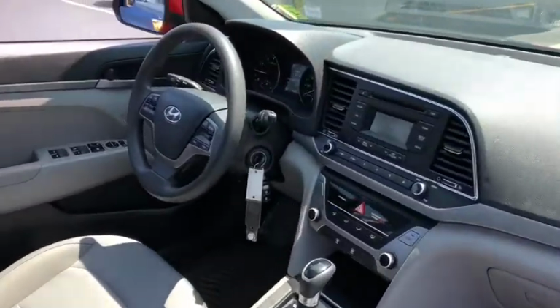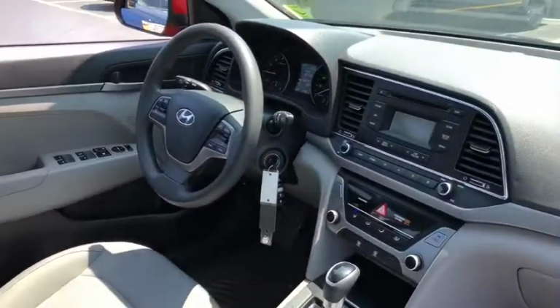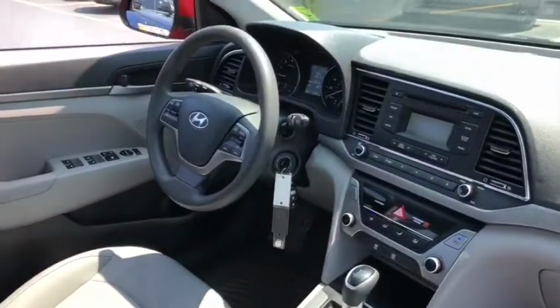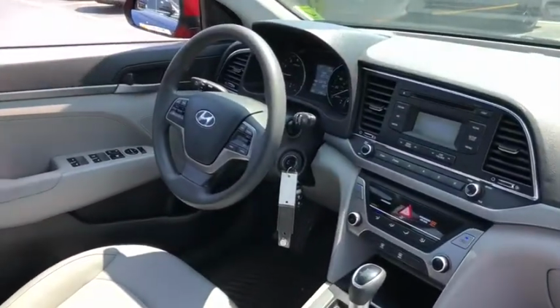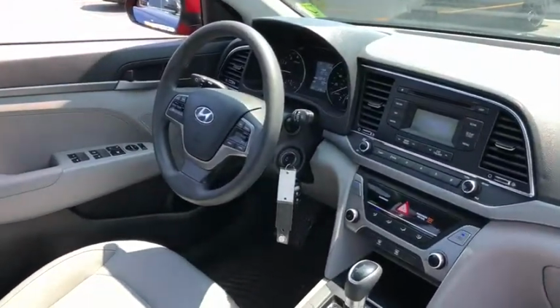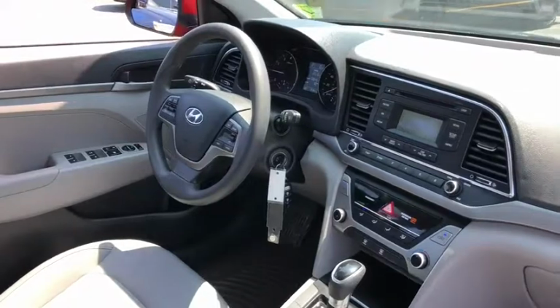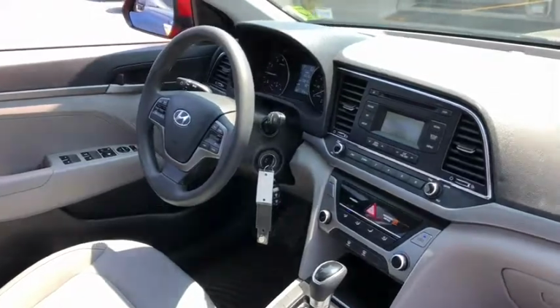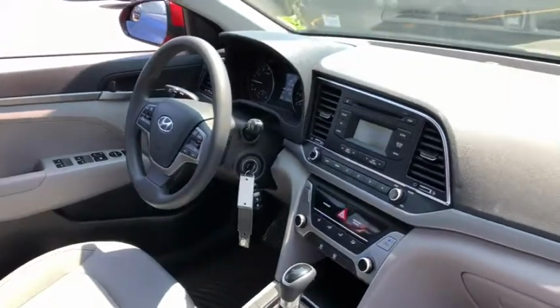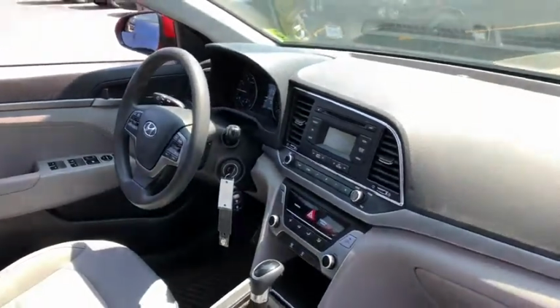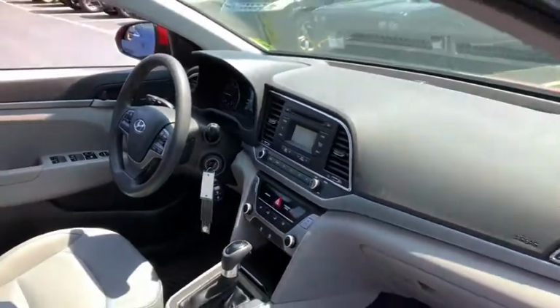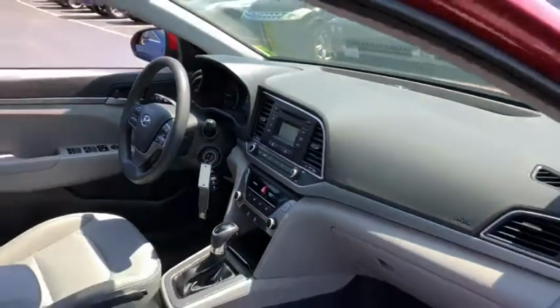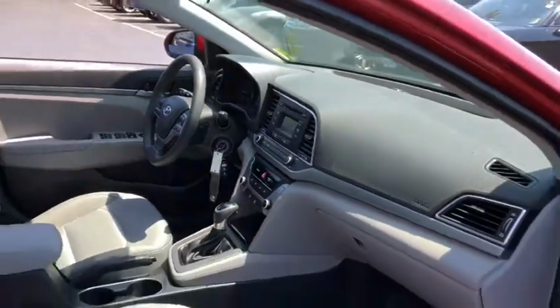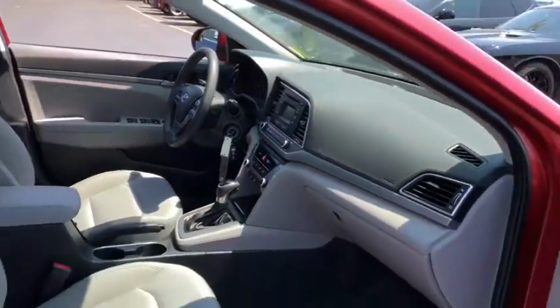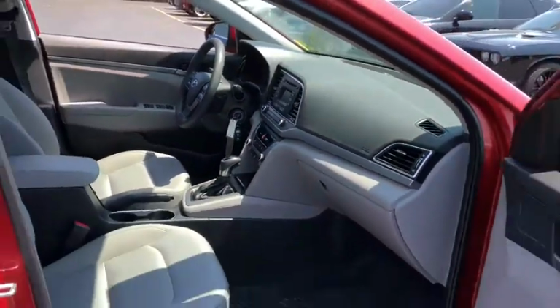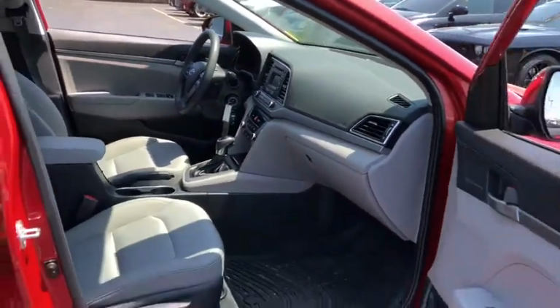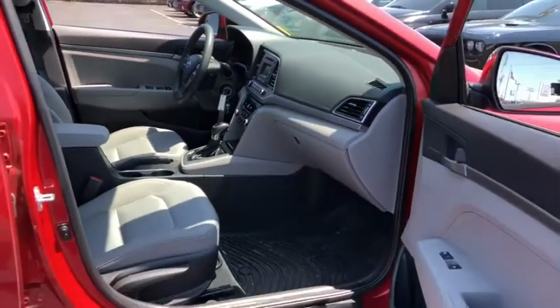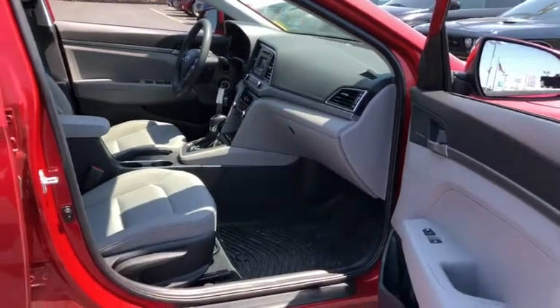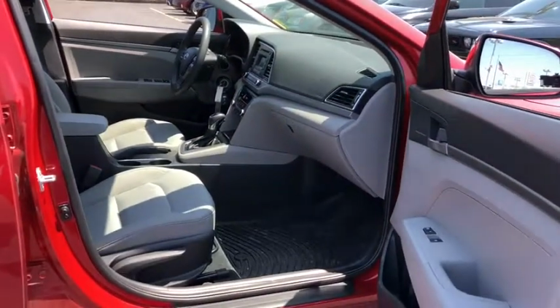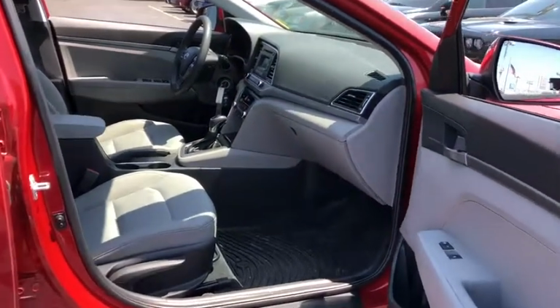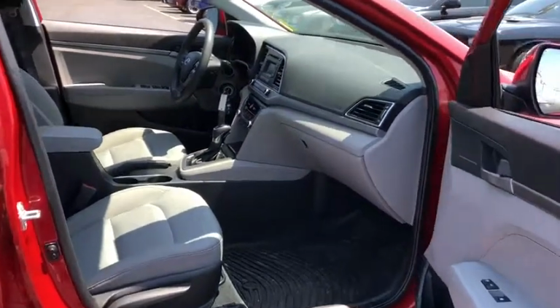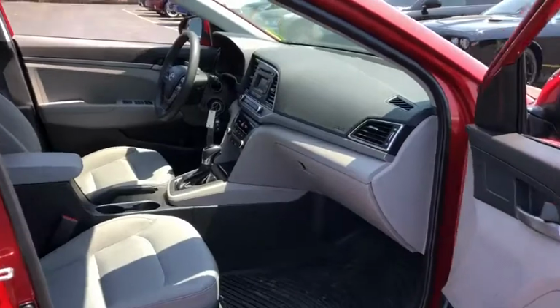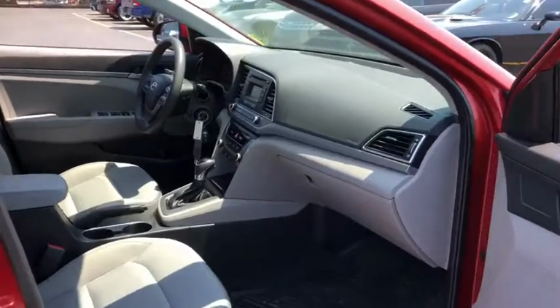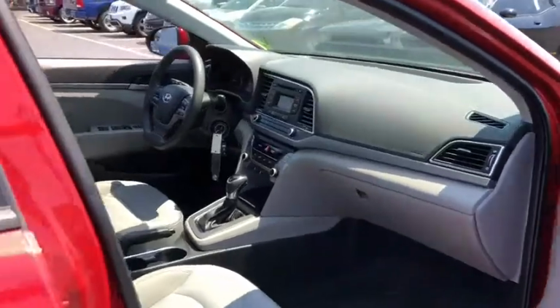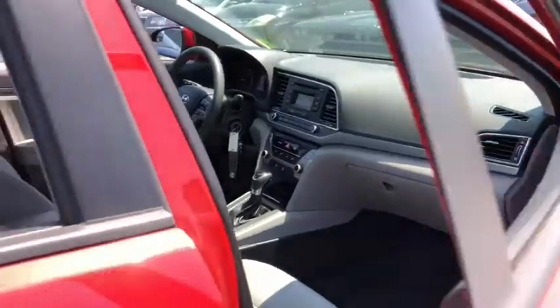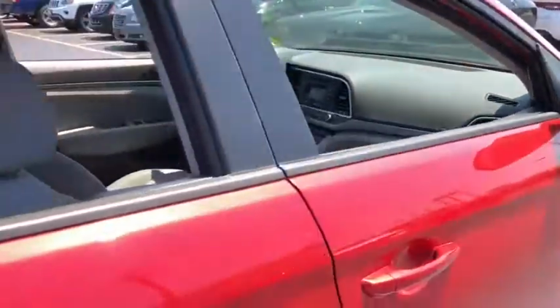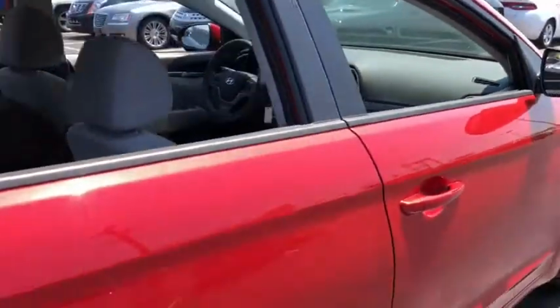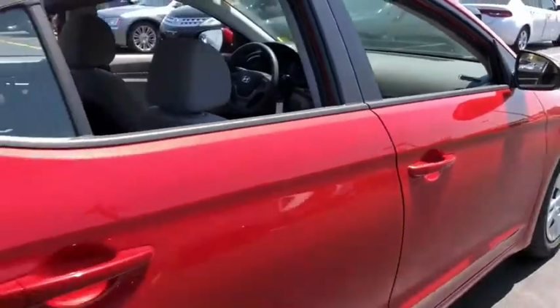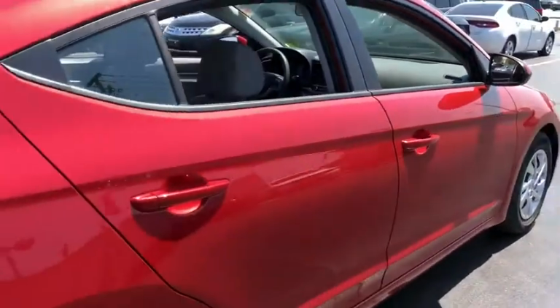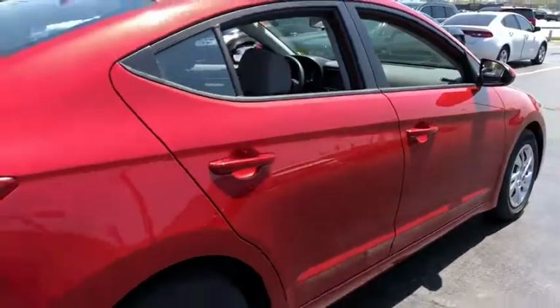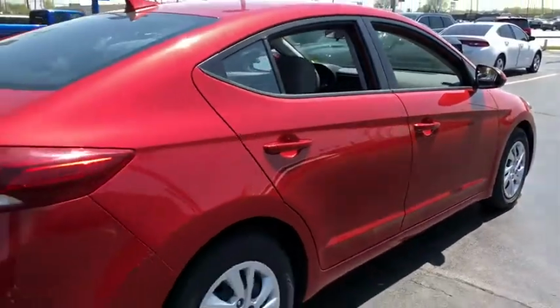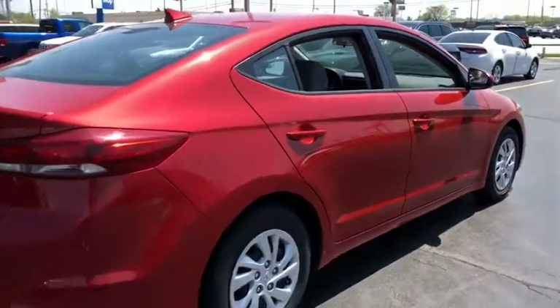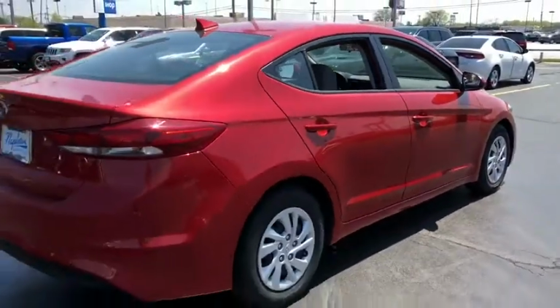Traction control. Dual airbags. Power steering. Security system. Power windows. Electronic stability control. Trip computer. Rear window defroster. Remote keyless entry.